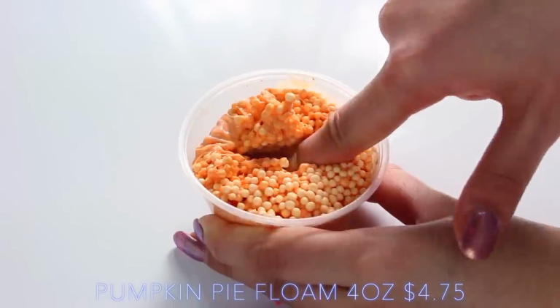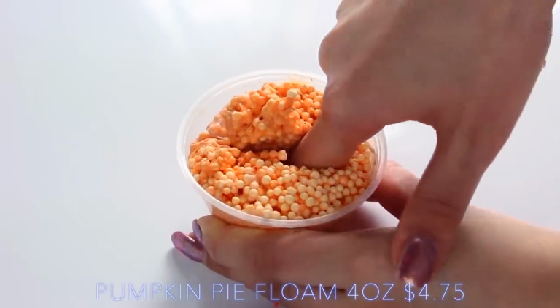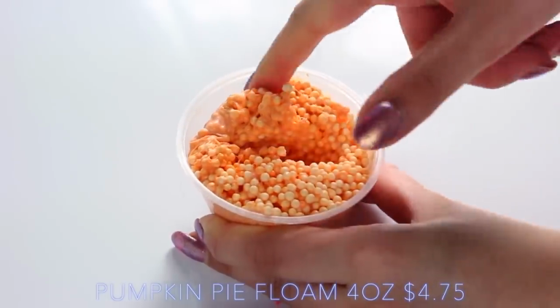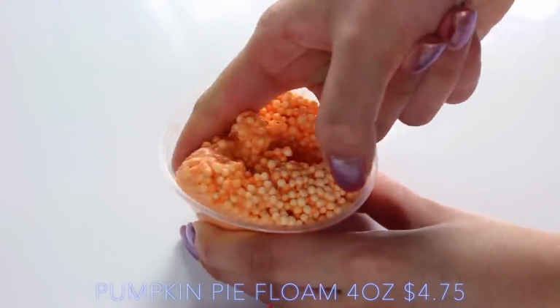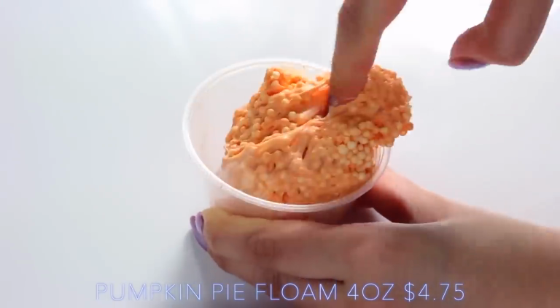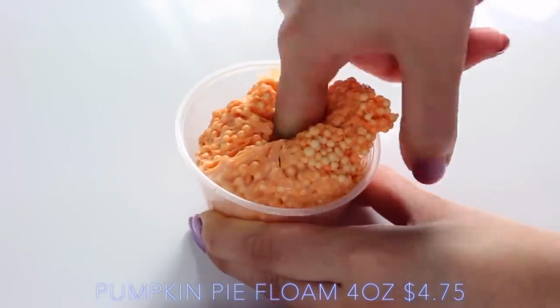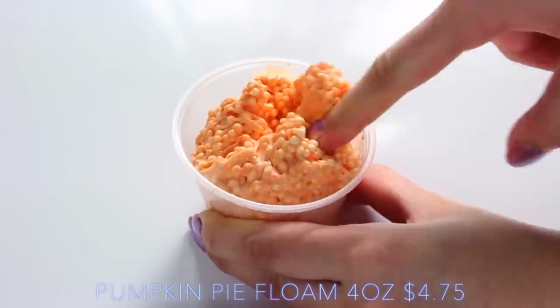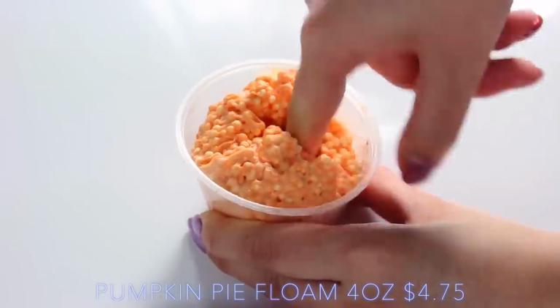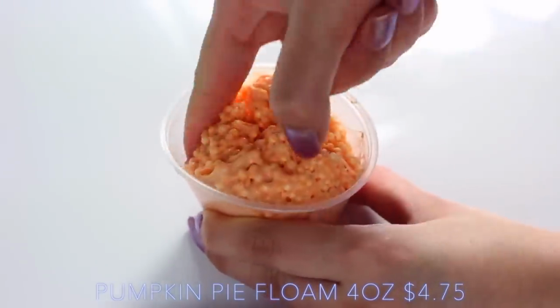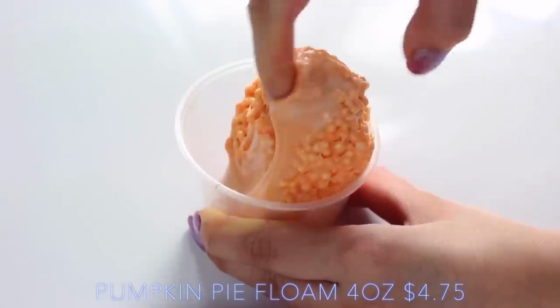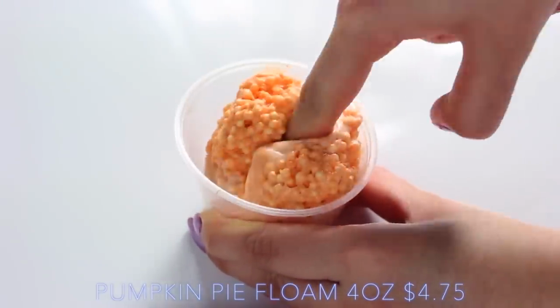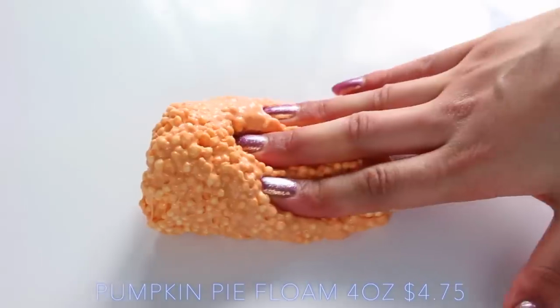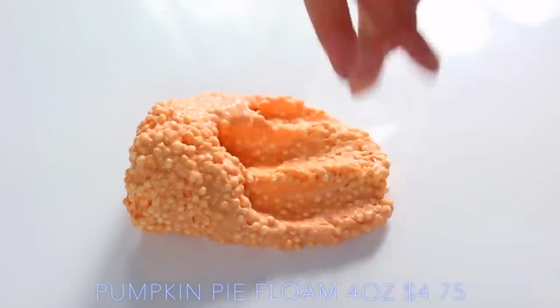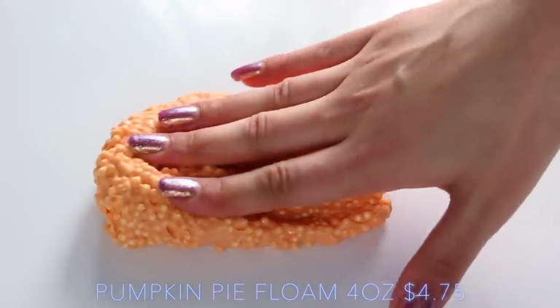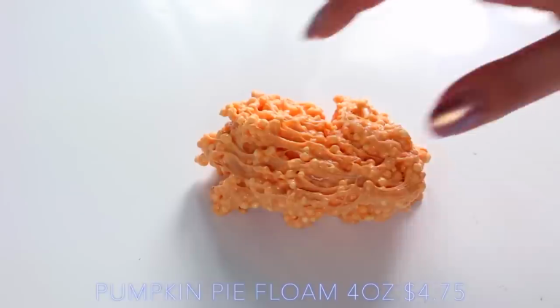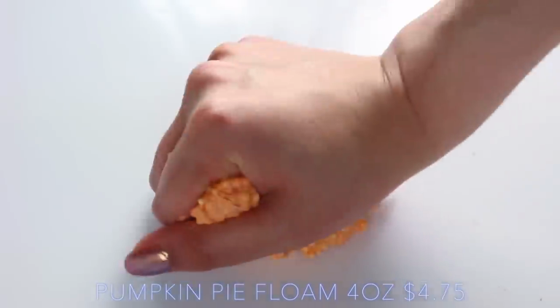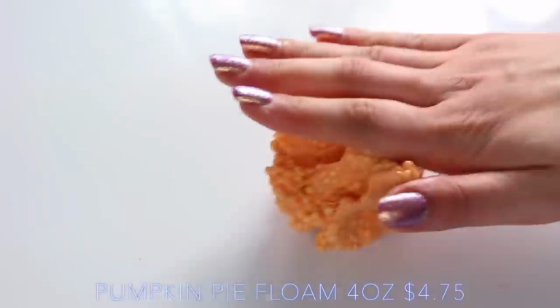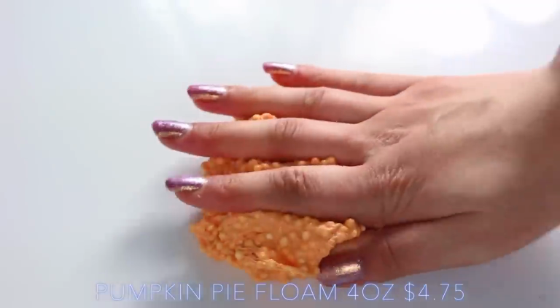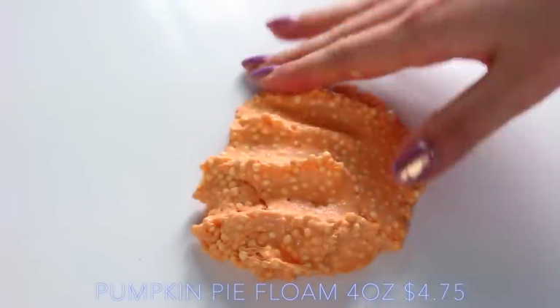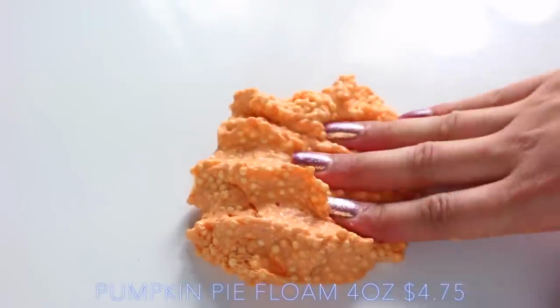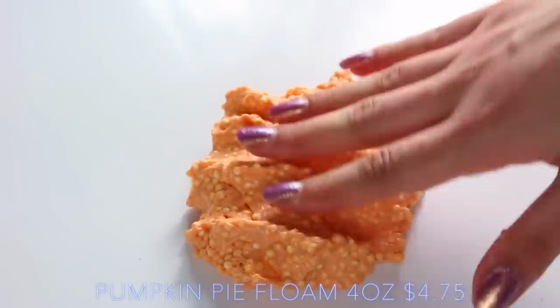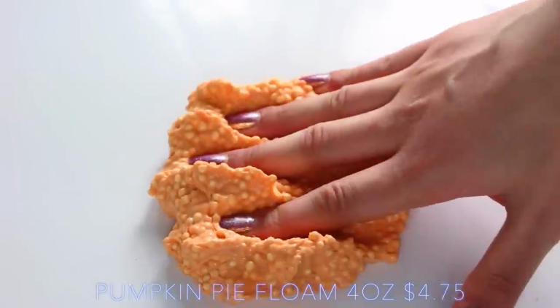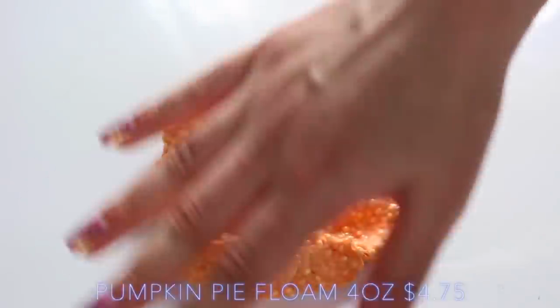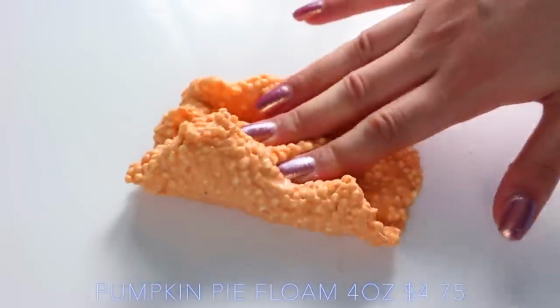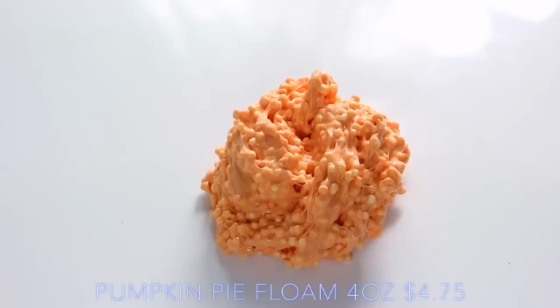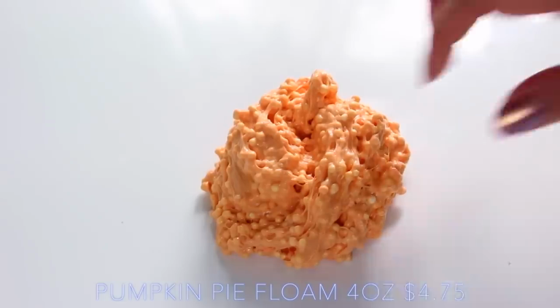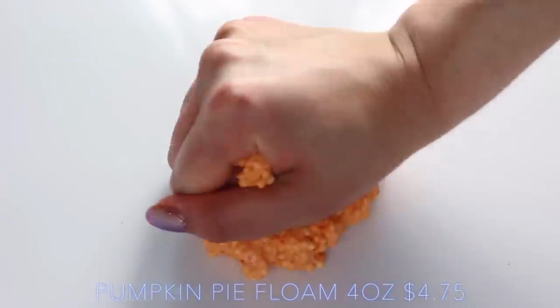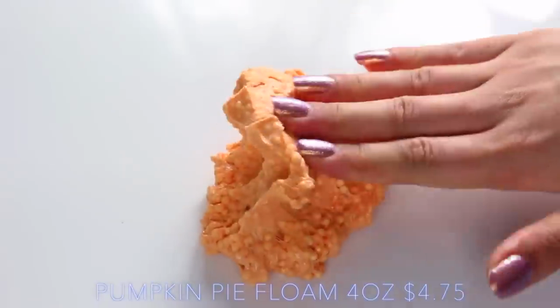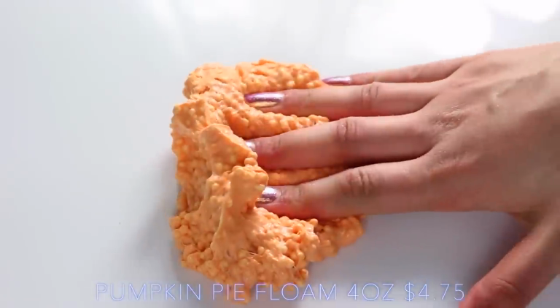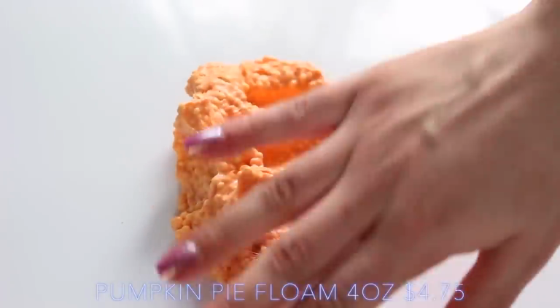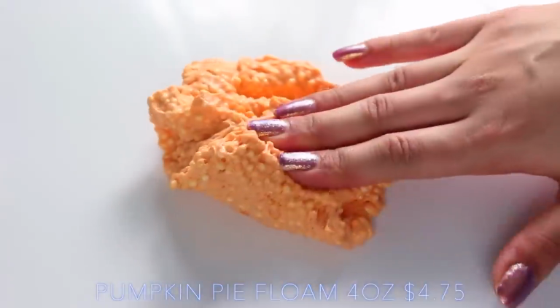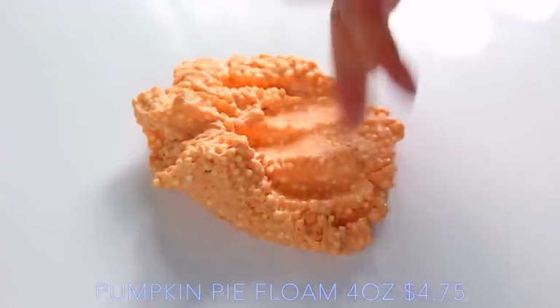This slime was very similar to Debbie Slime's Strawberry Cake Pop — again, it had a really unusual base. It was kind of like a clay, but it wasn't clicky; it was just a really thick glossy base and it just felt really nice to play with. The scent was a really beautiful fall scent — it kind of smelled like a pumpkin spice latte.